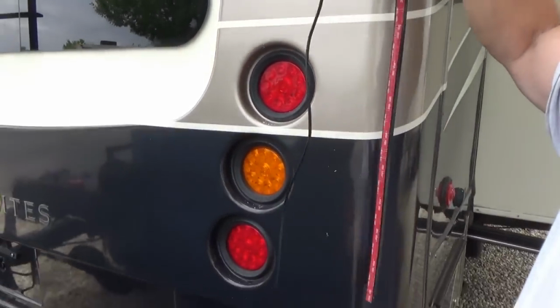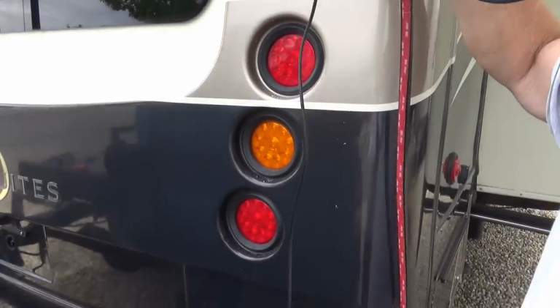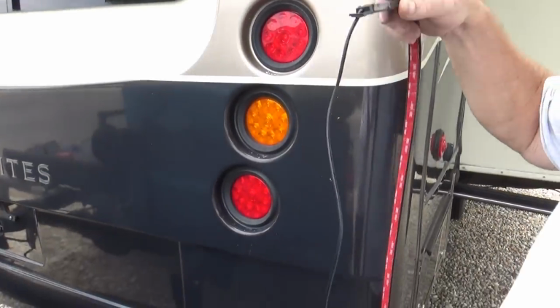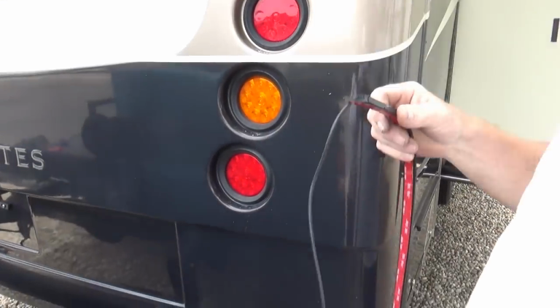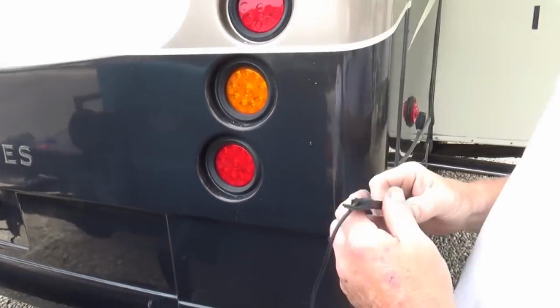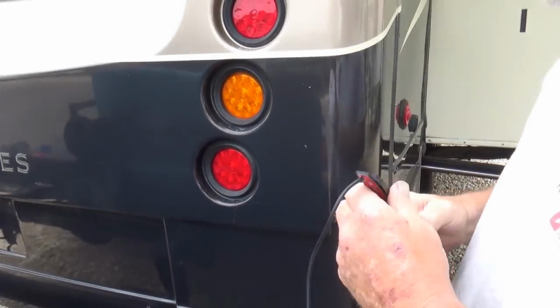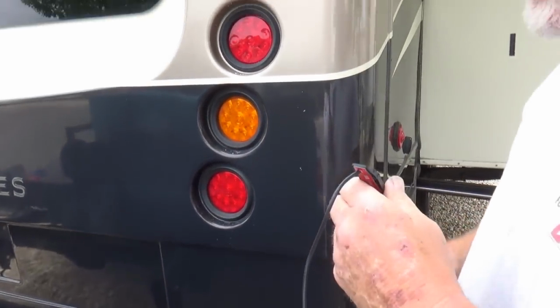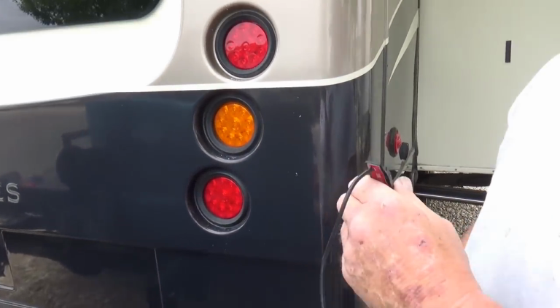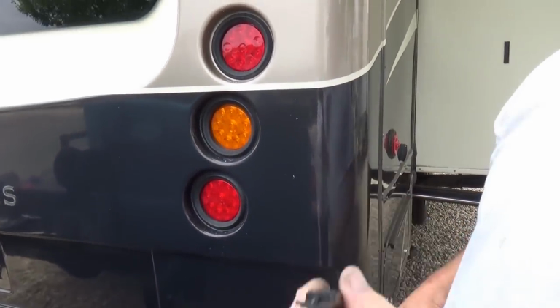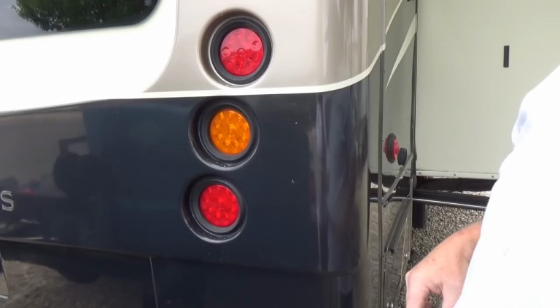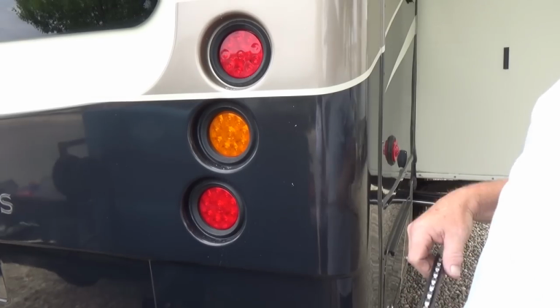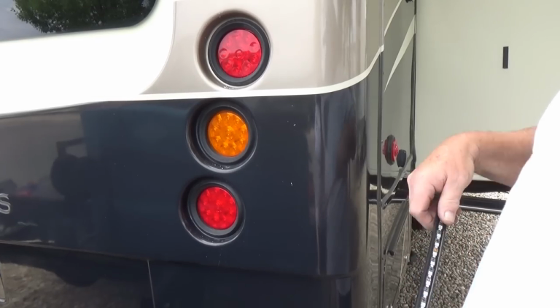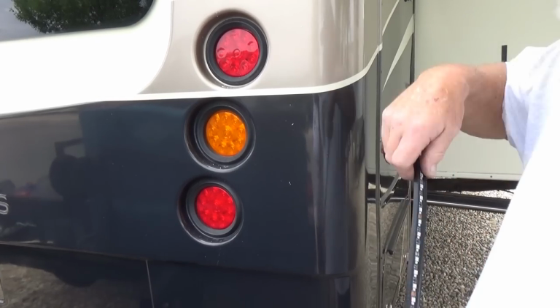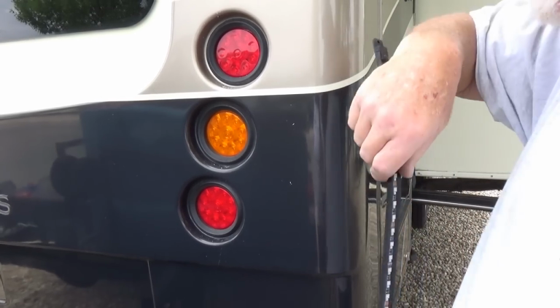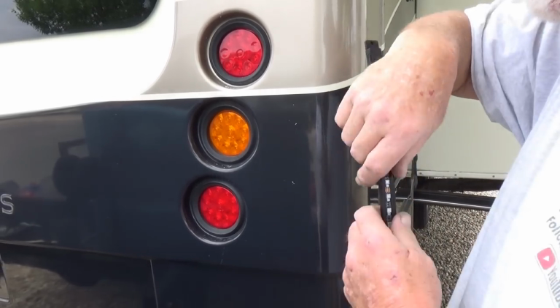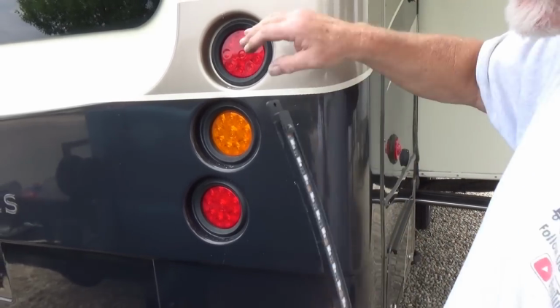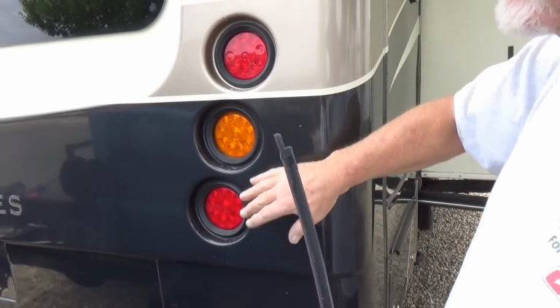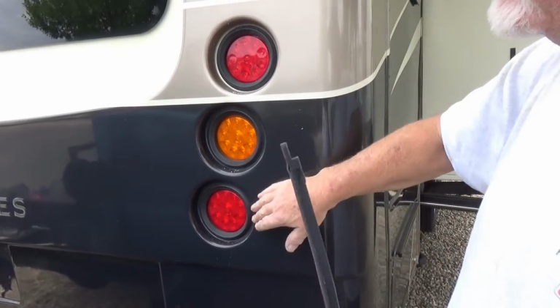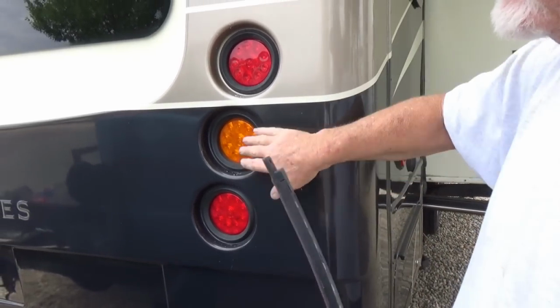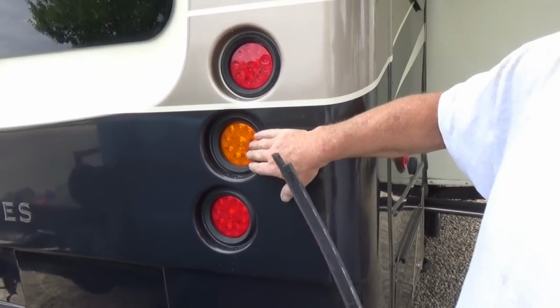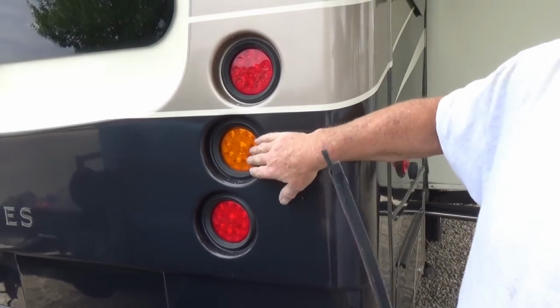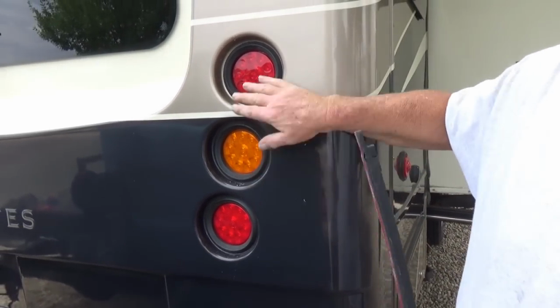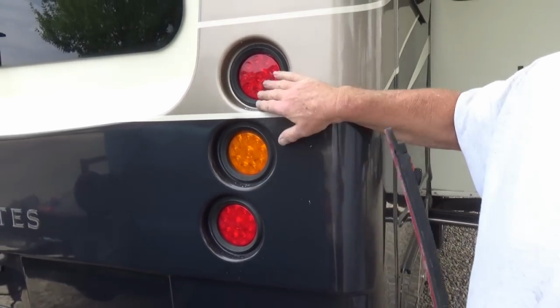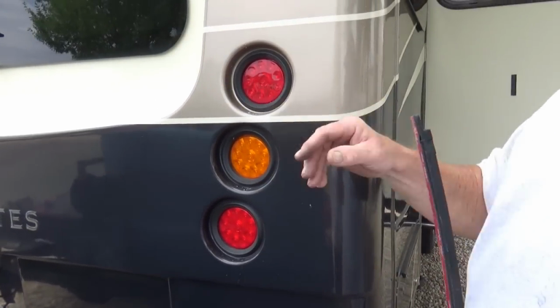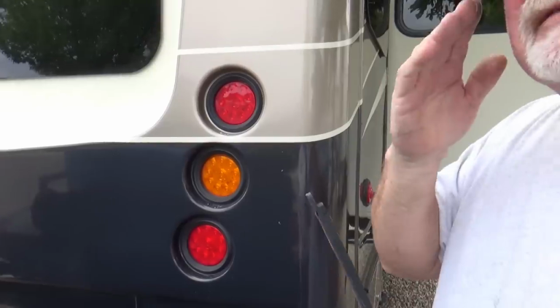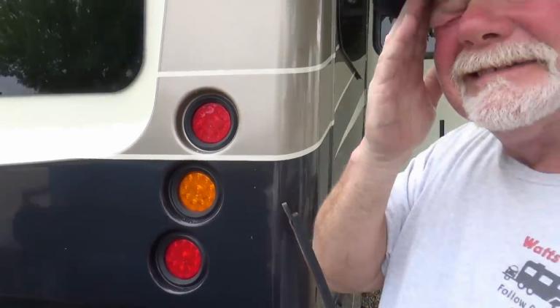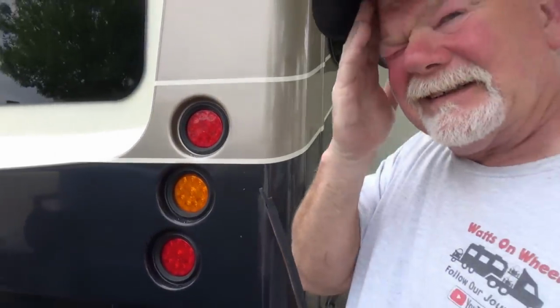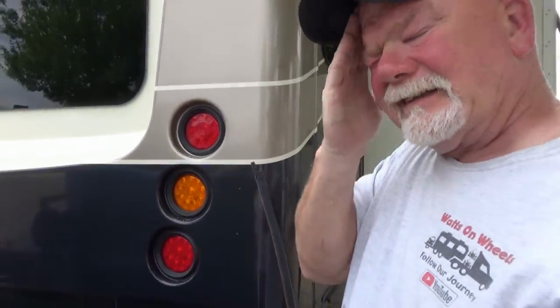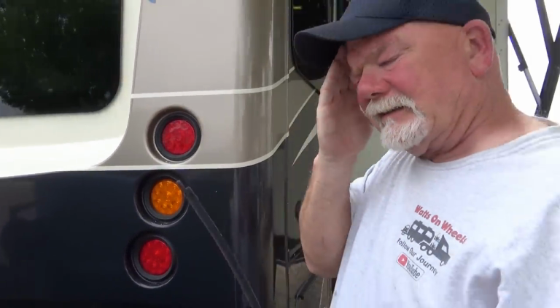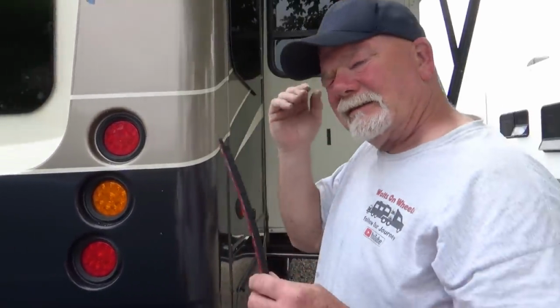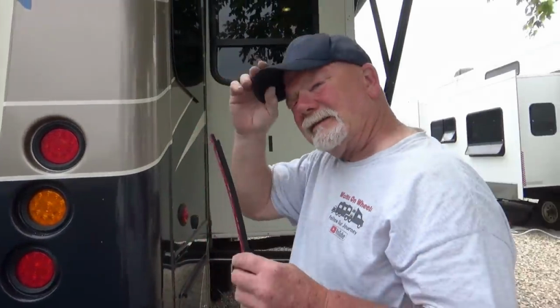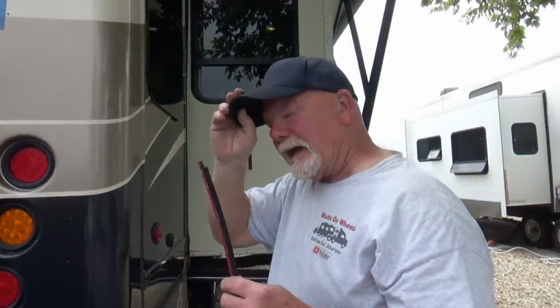Dave needs to hook the wire into all three taillights — running lights, turn signals, and brake lights — so all three connections are required.